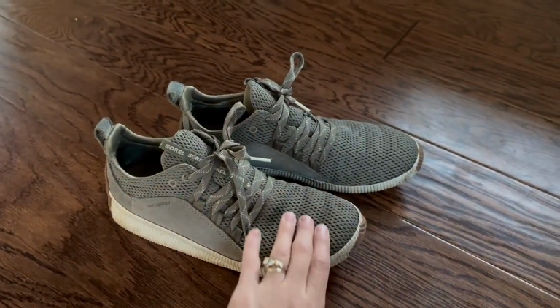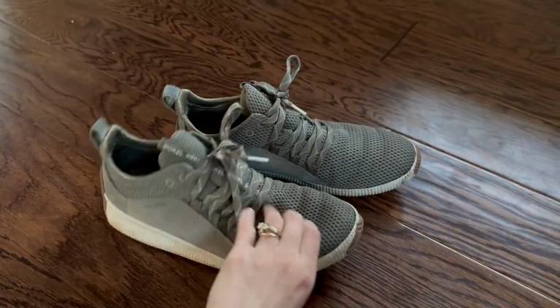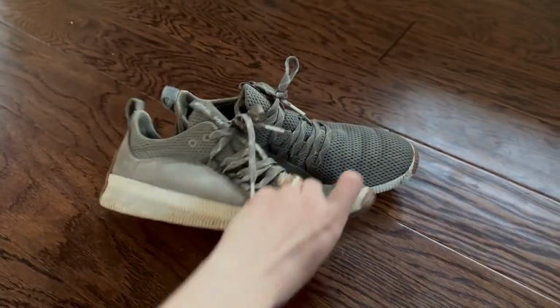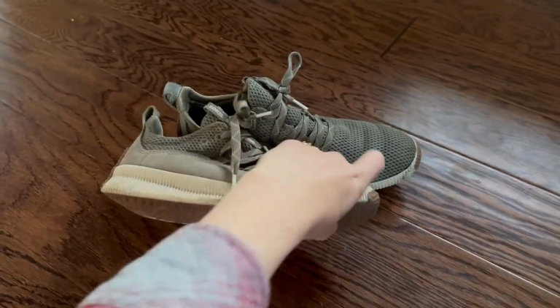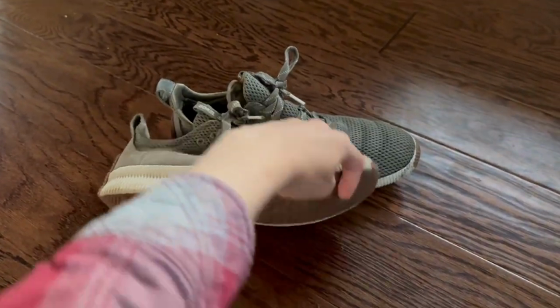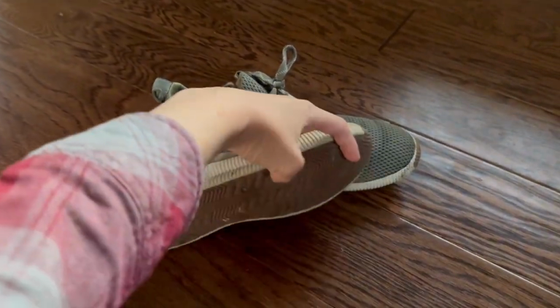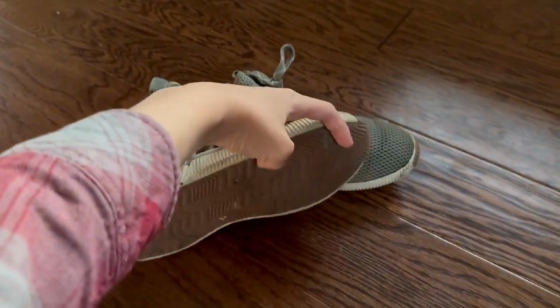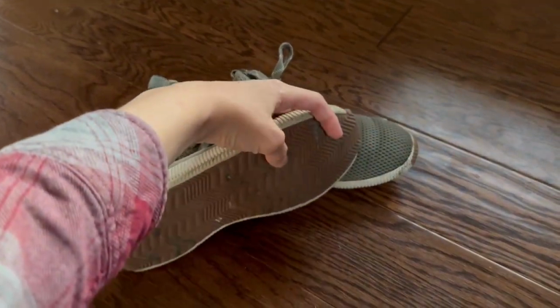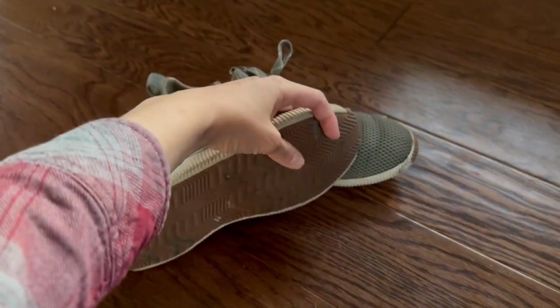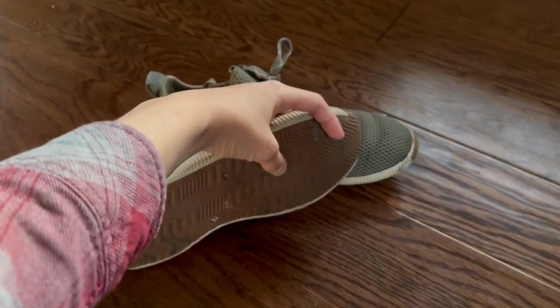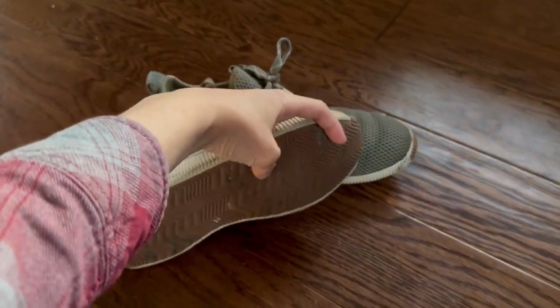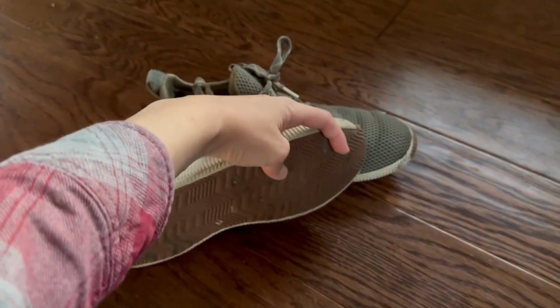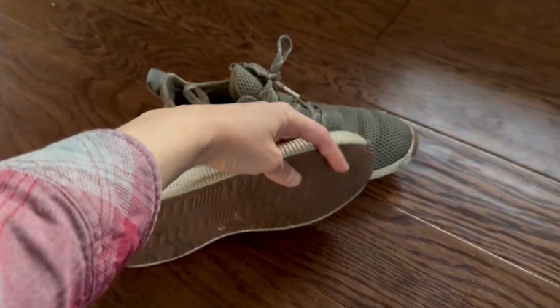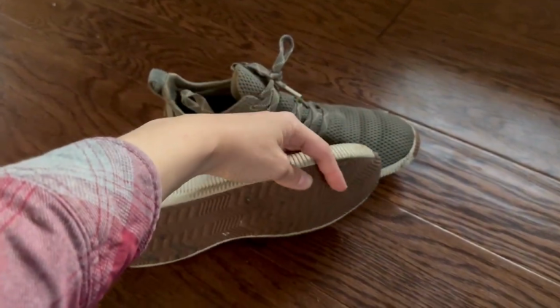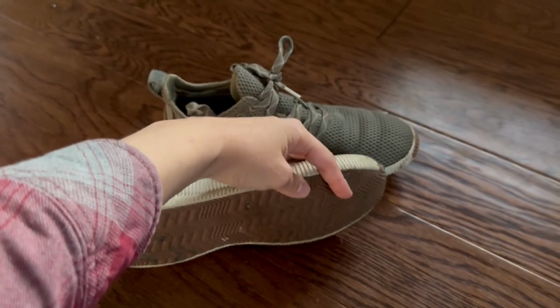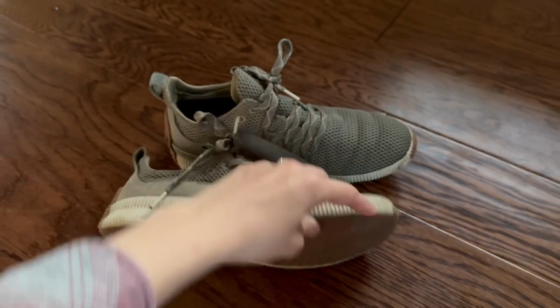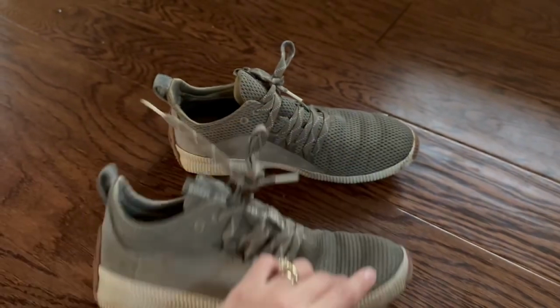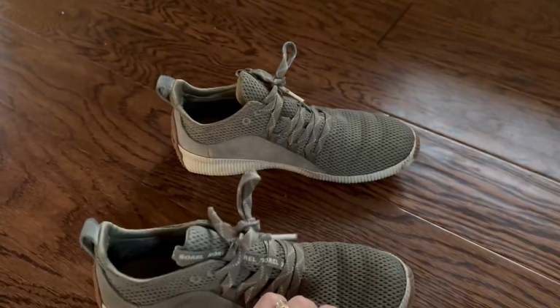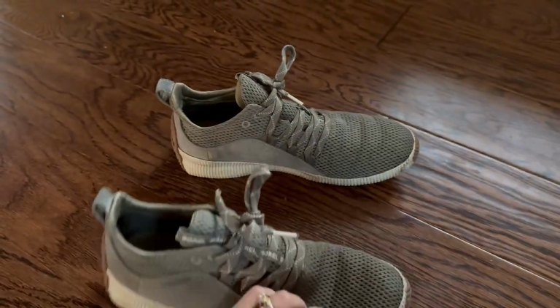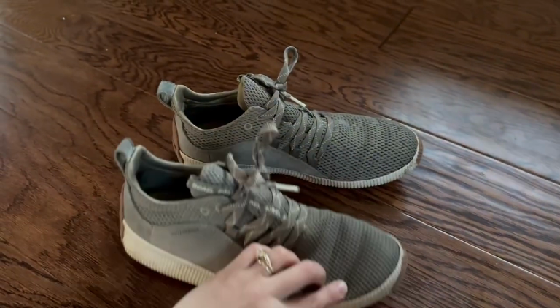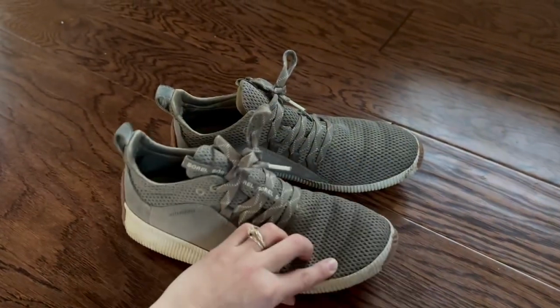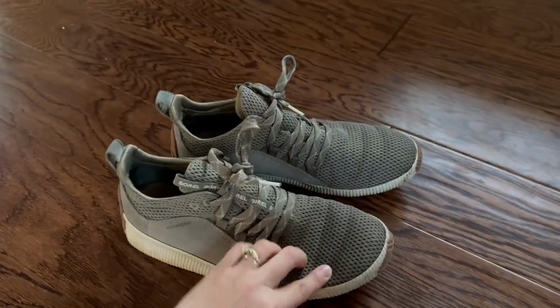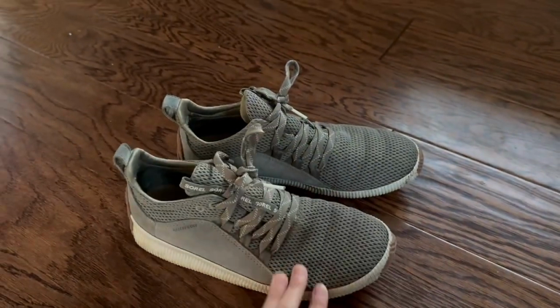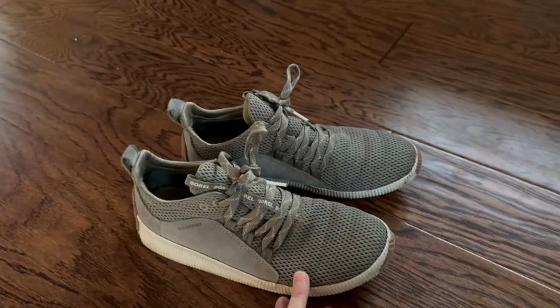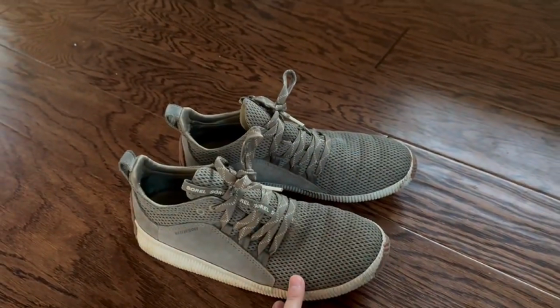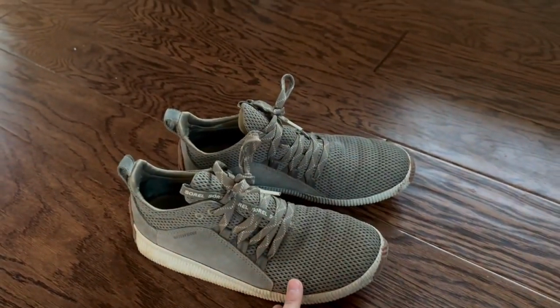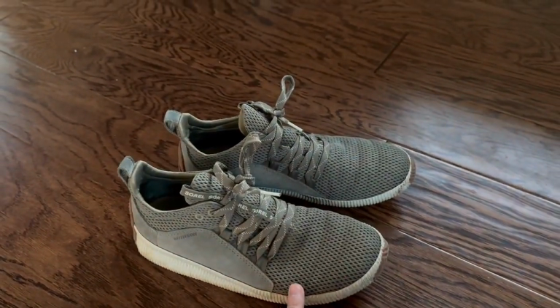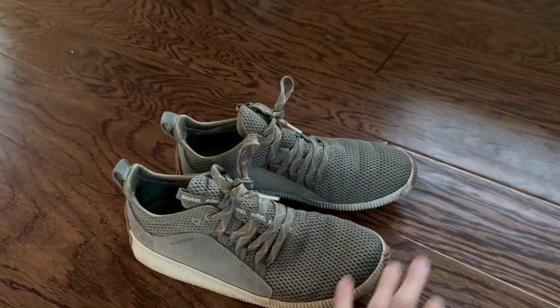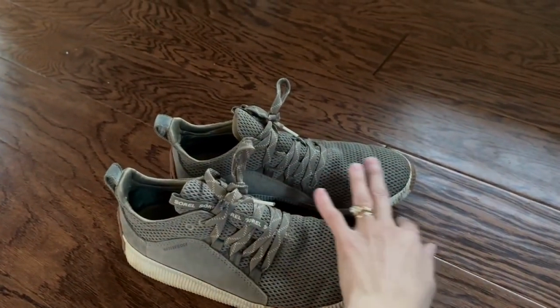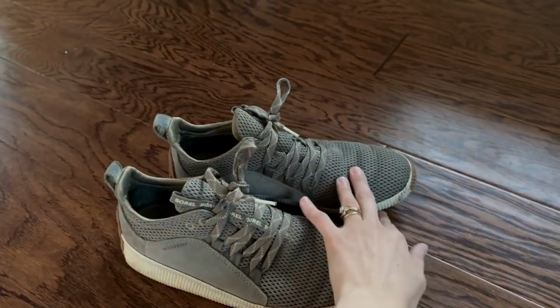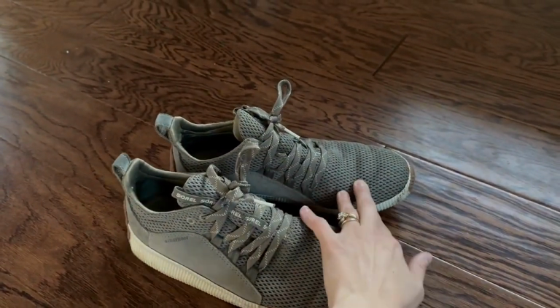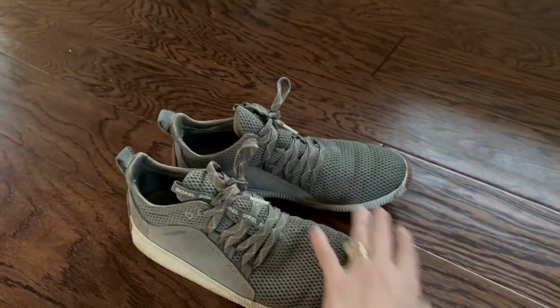The soles do have a little bit of grip, but not a ton. I wish they had a little bit more, especially if you're out in the rain and whatnot.